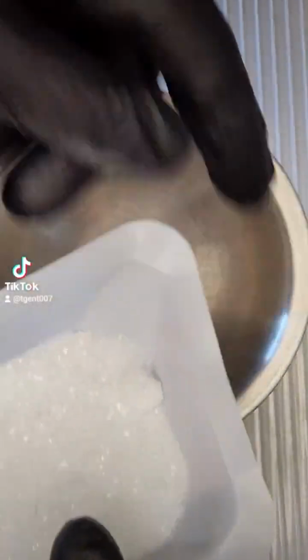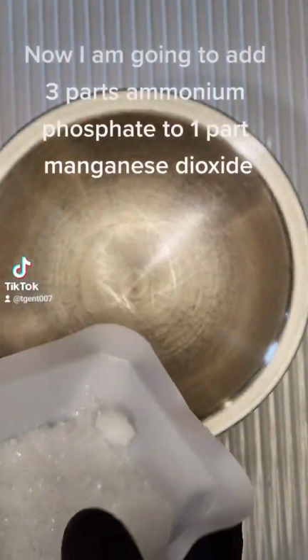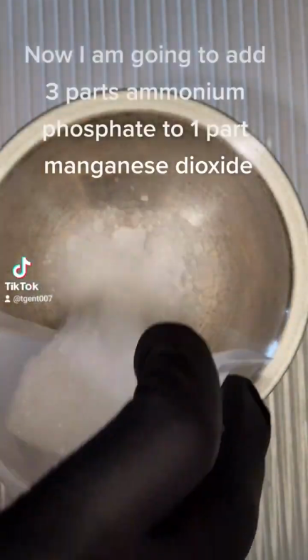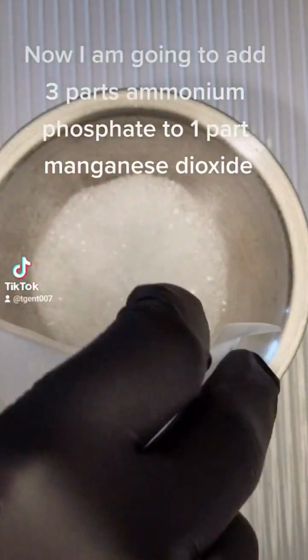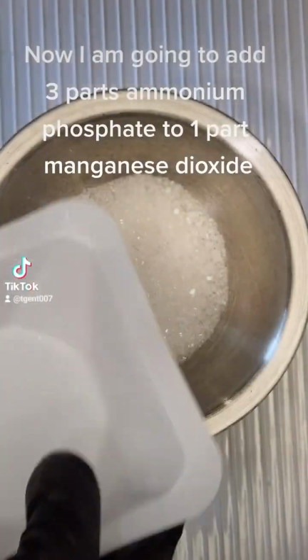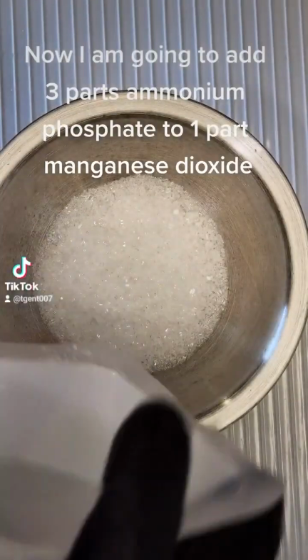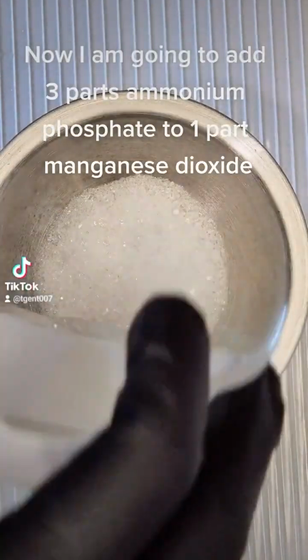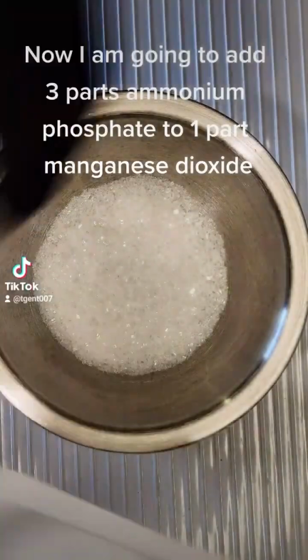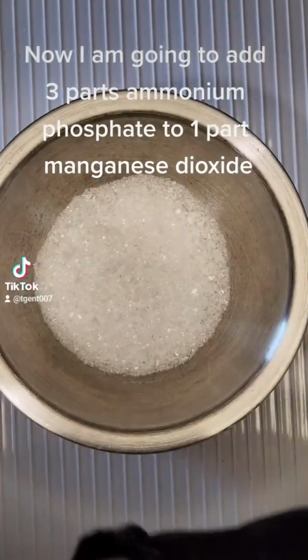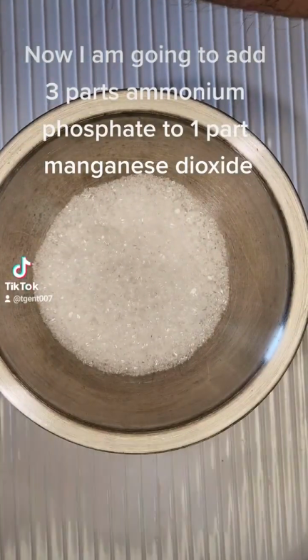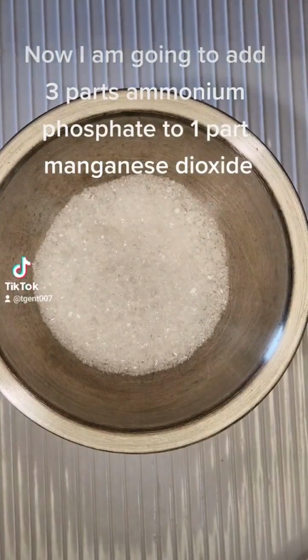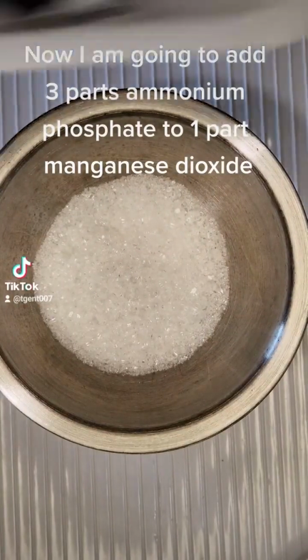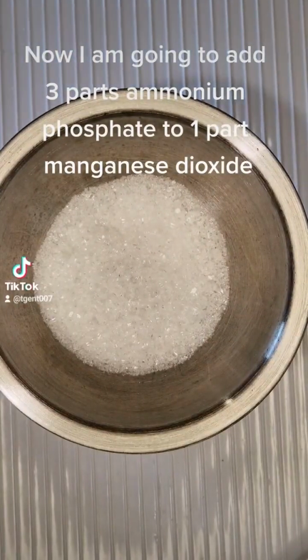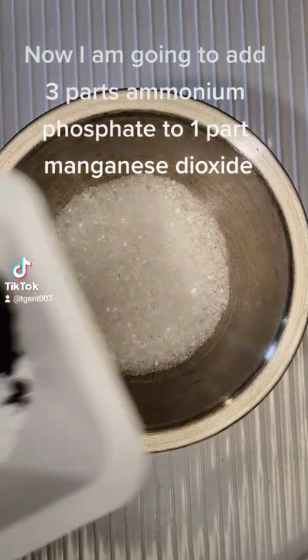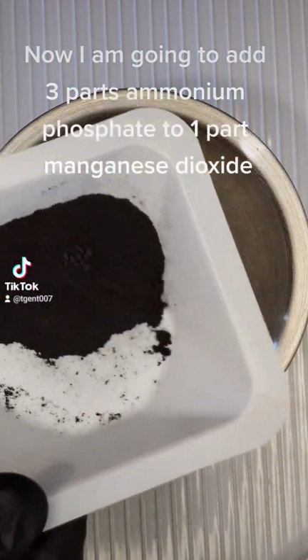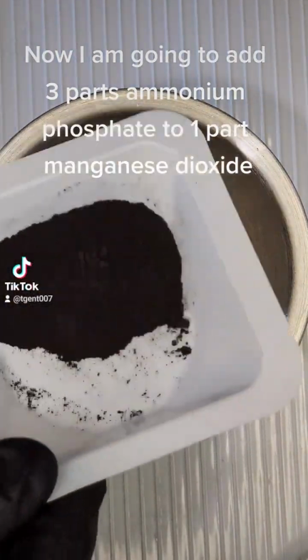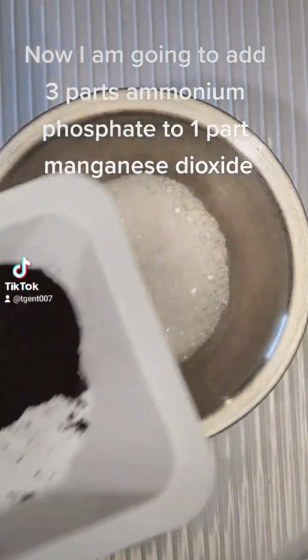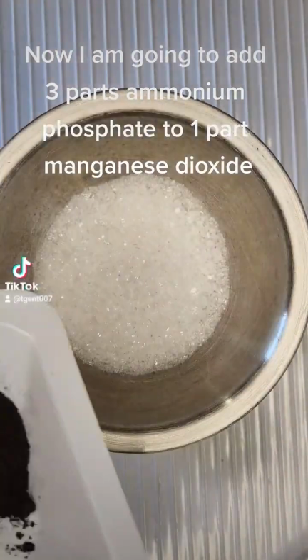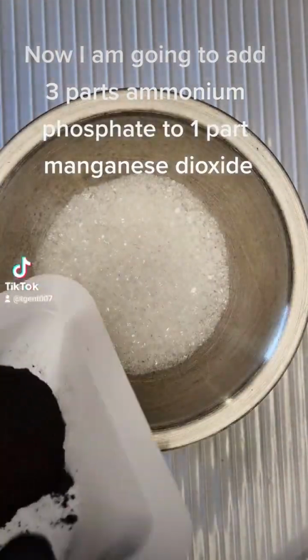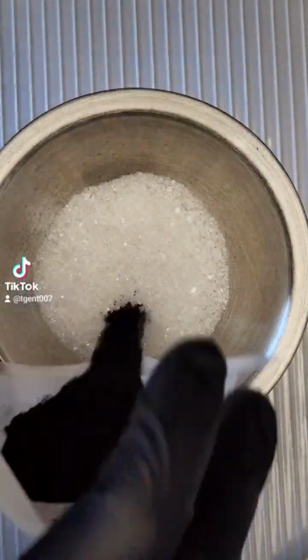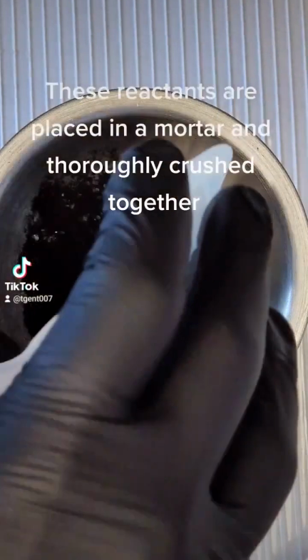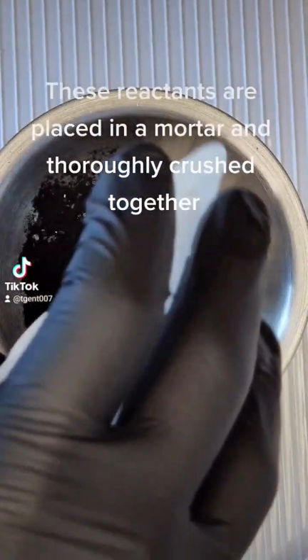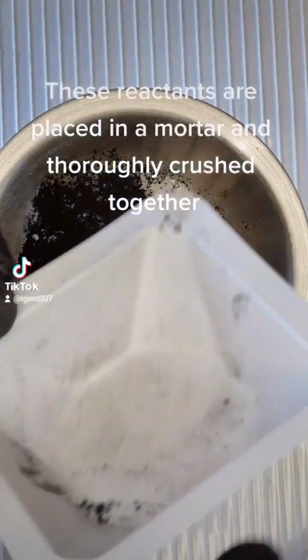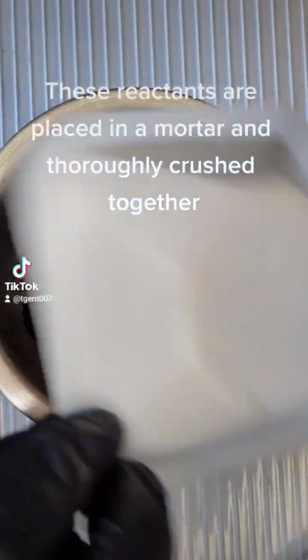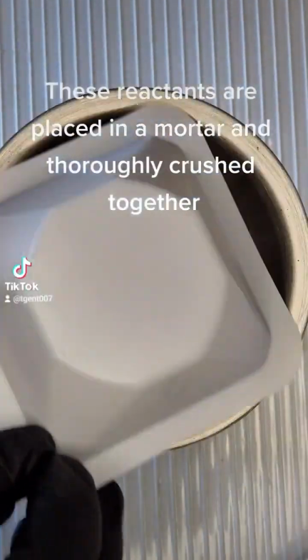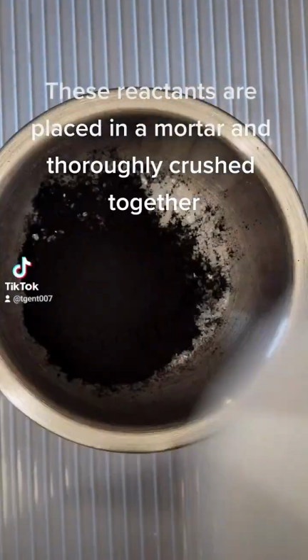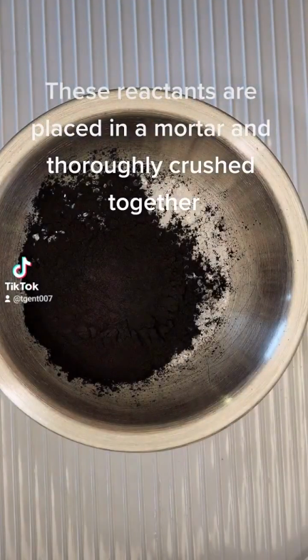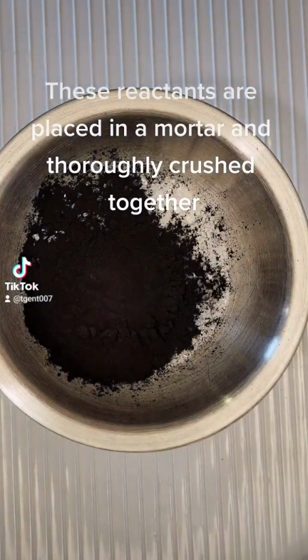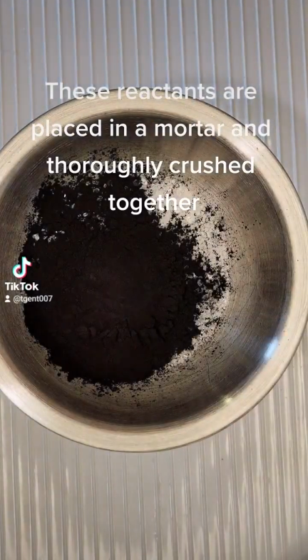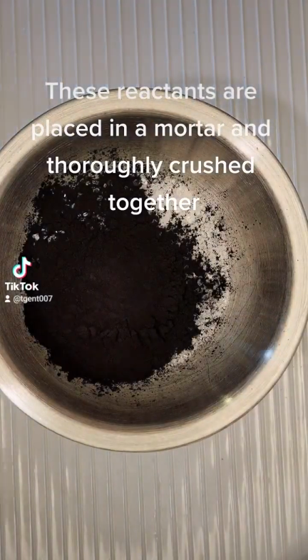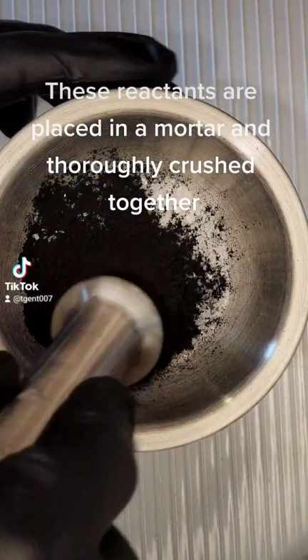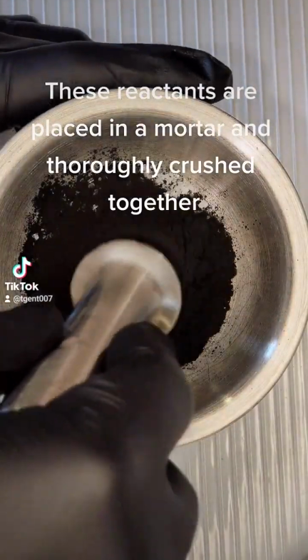Now I am going to add 3 parts ammonium phosphate to 1 part manganese dioxide. These reactants are placed in a mortar and thoroughly crushed together.